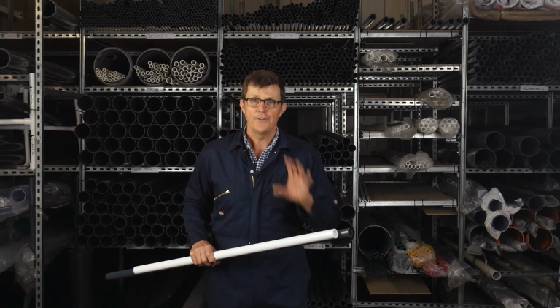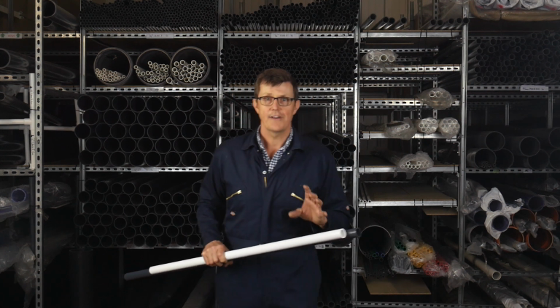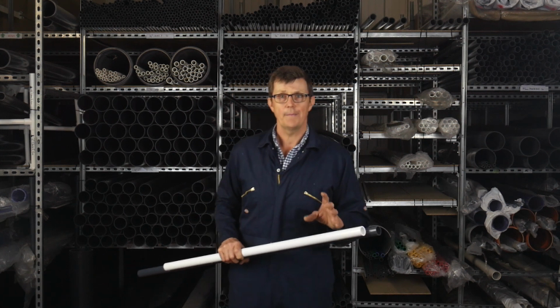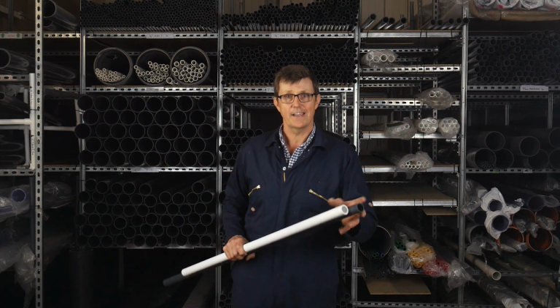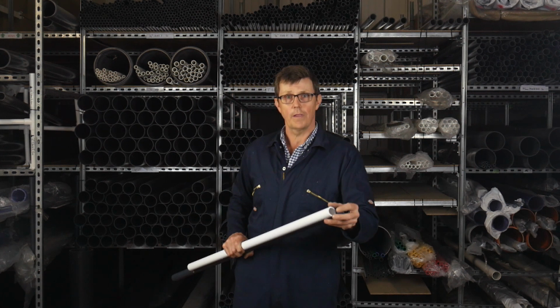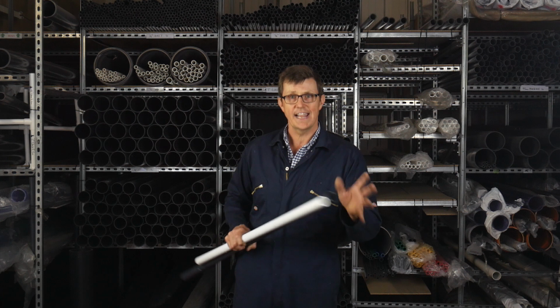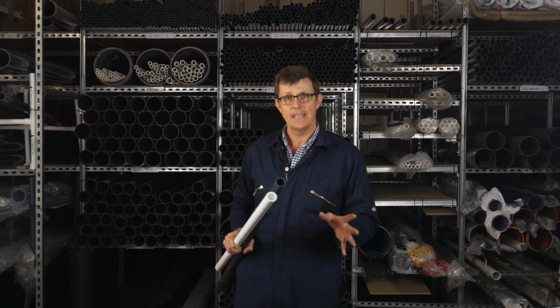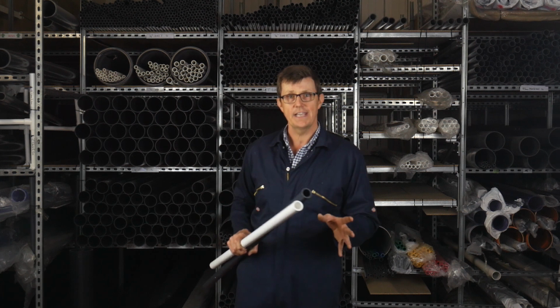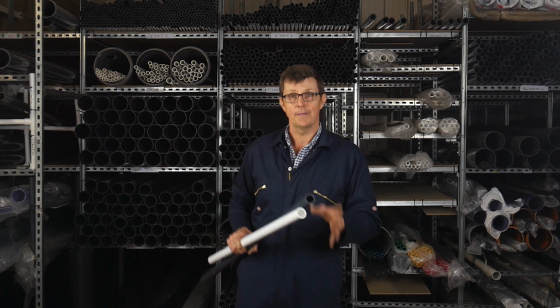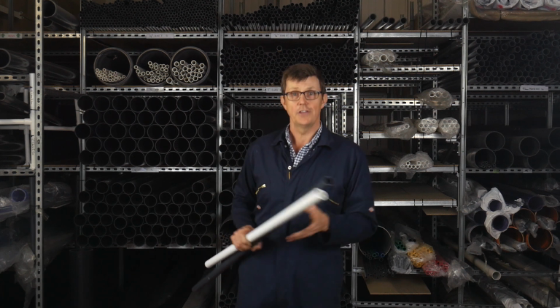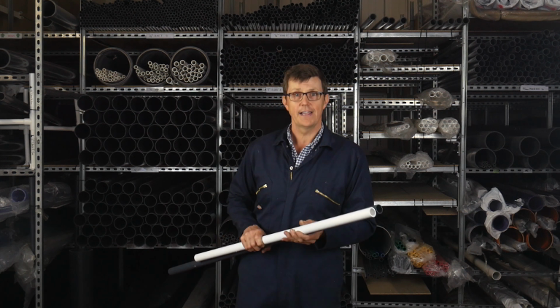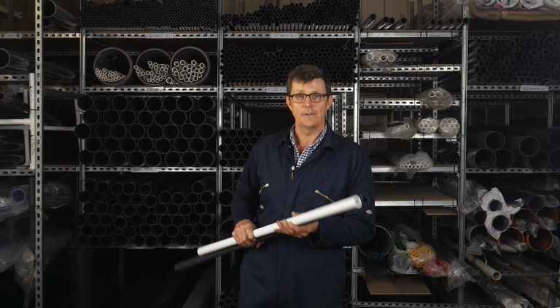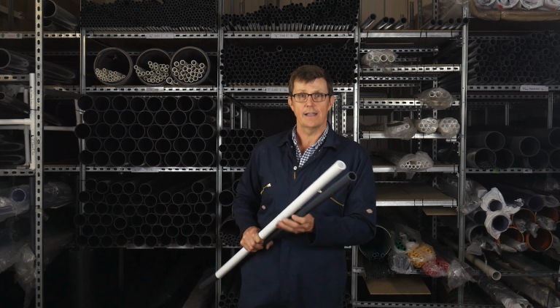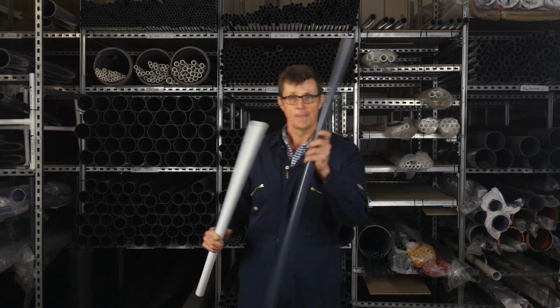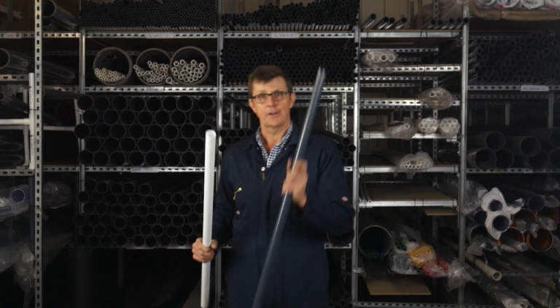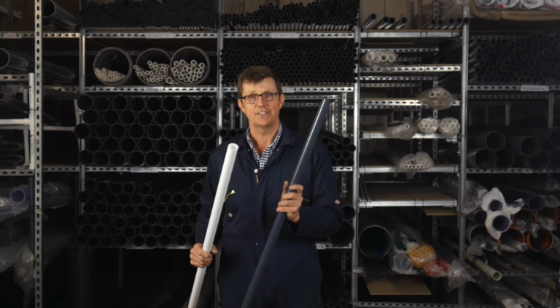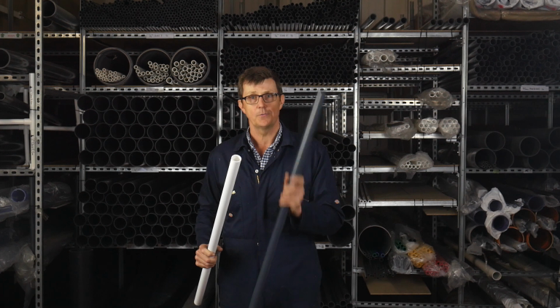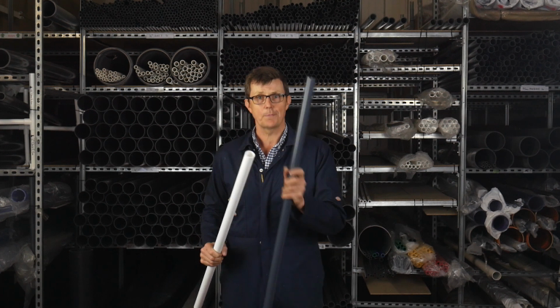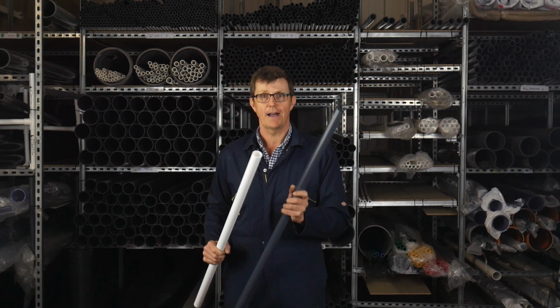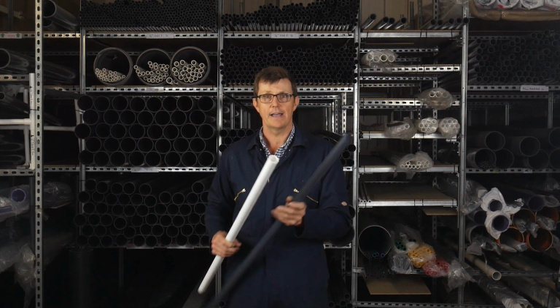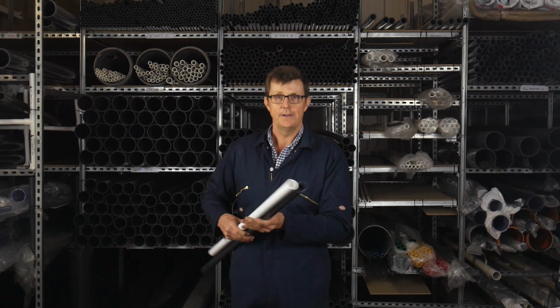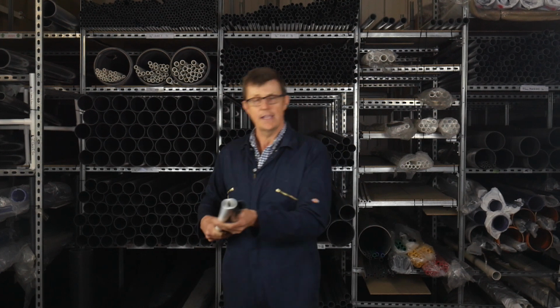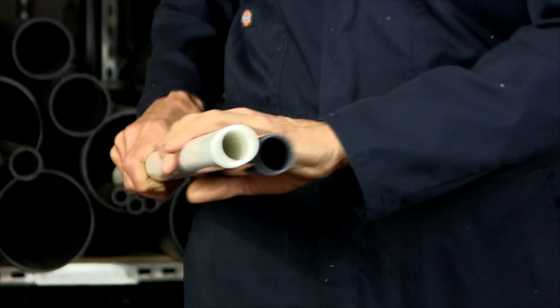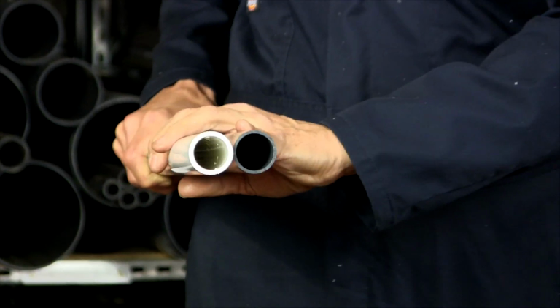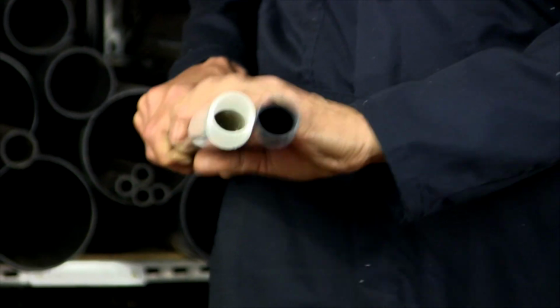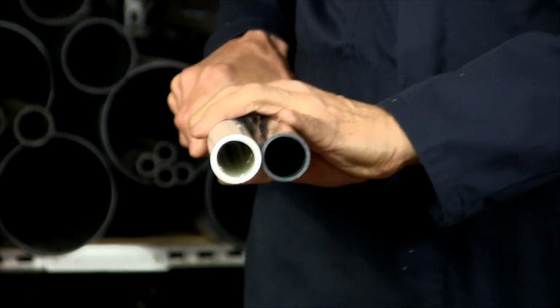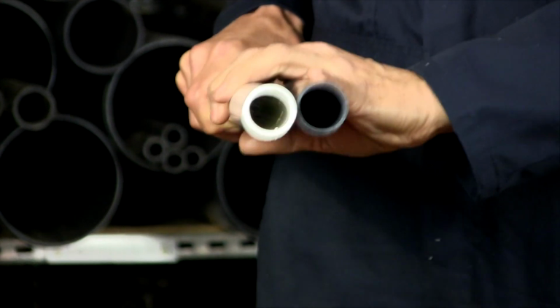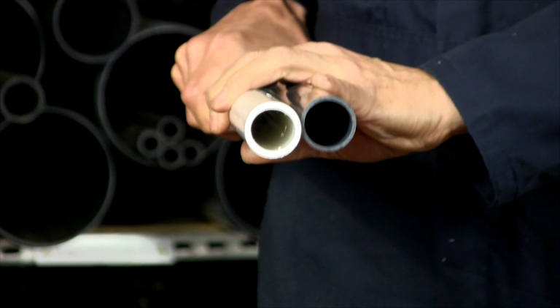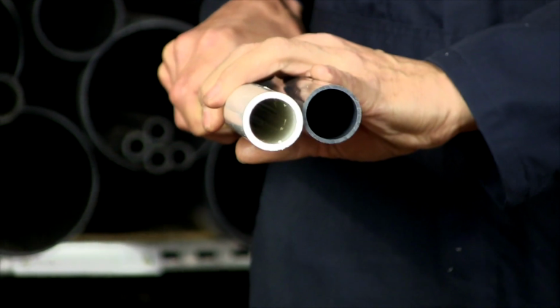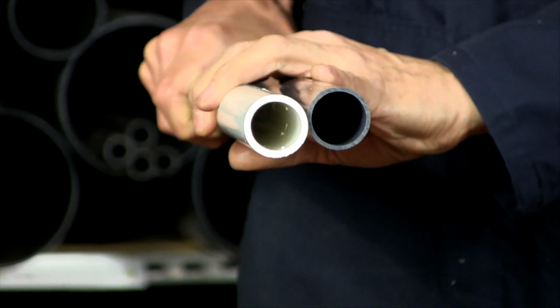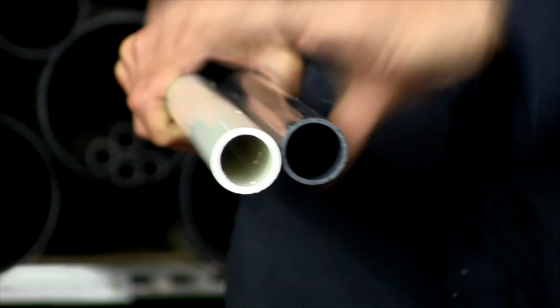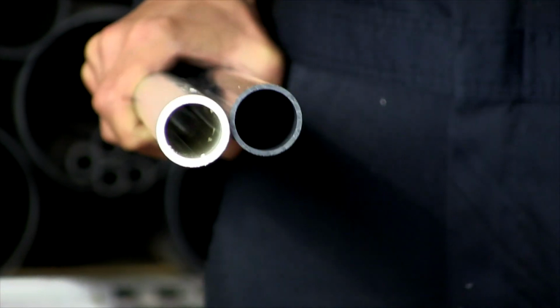Furniture grade pipe has a thicker wall than standard PVC pipe that you would find in the UK. I've got a piece of standard one-inch pressure pipe here, and you can see when you compare it to the furniture grade pipe, the wall is much thinner.